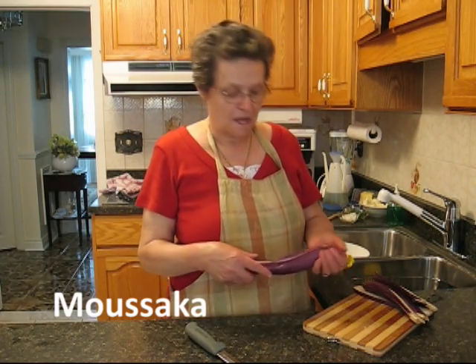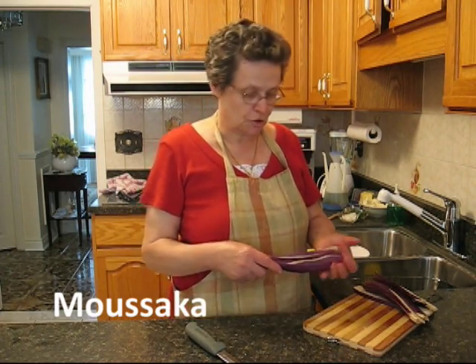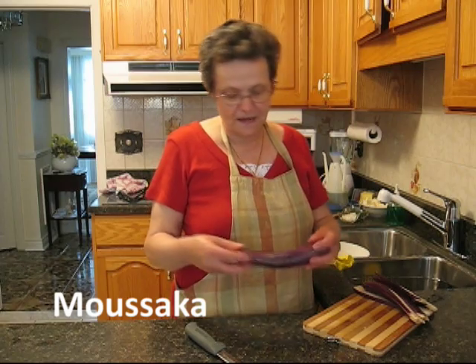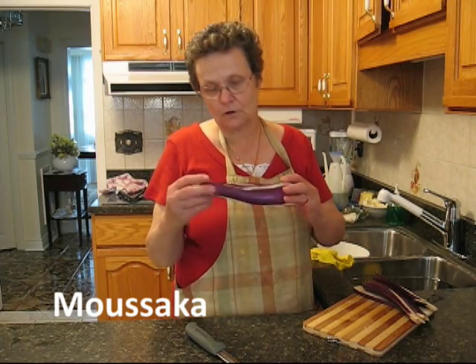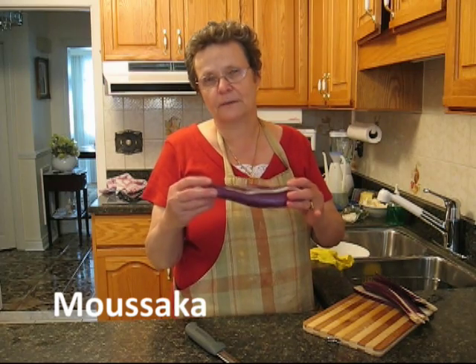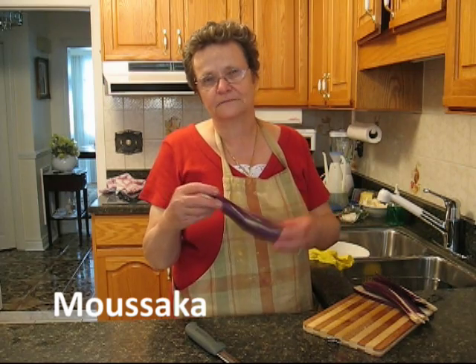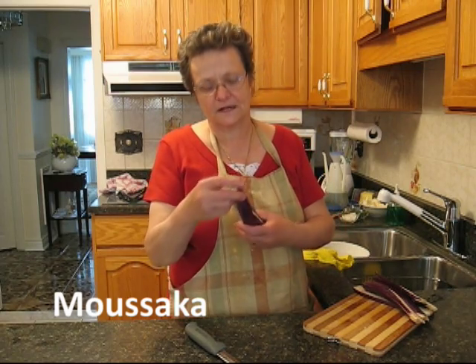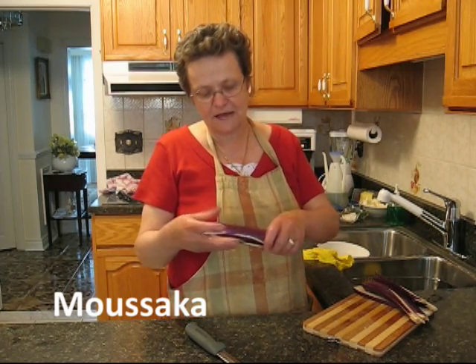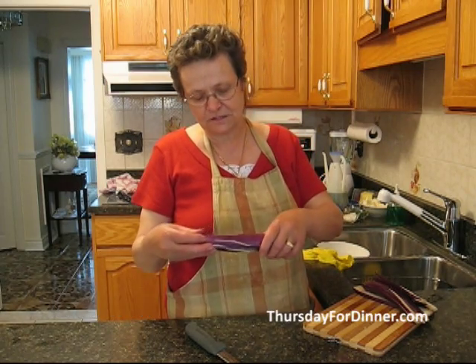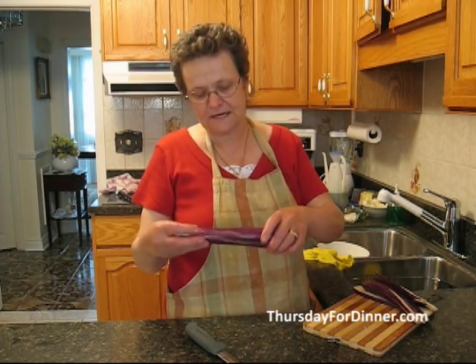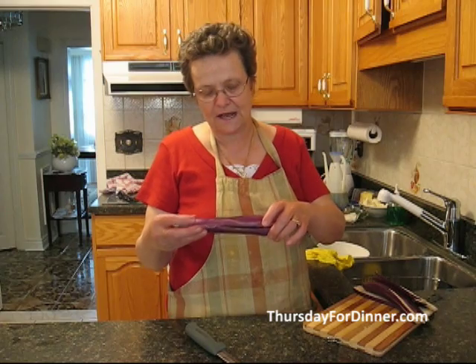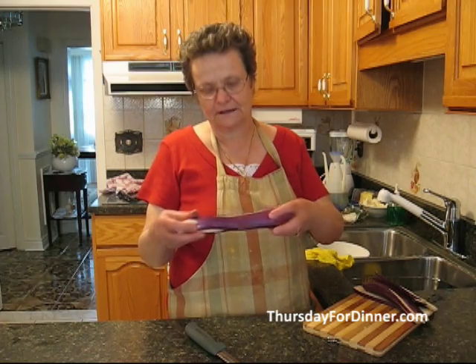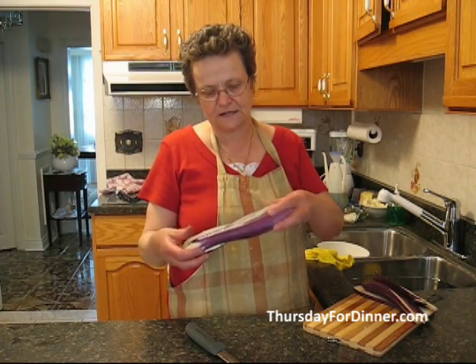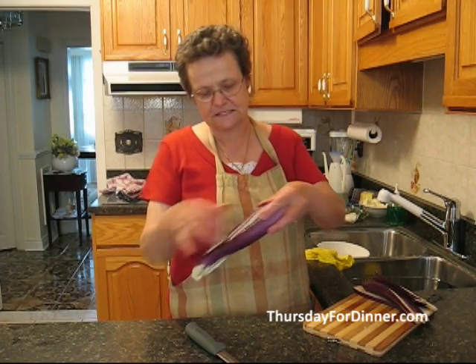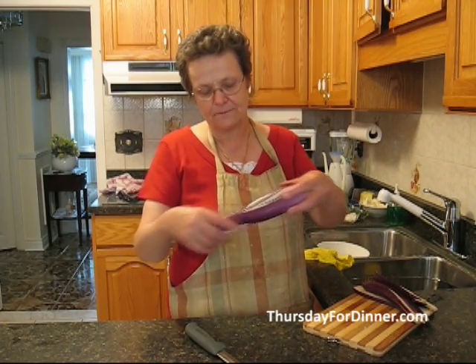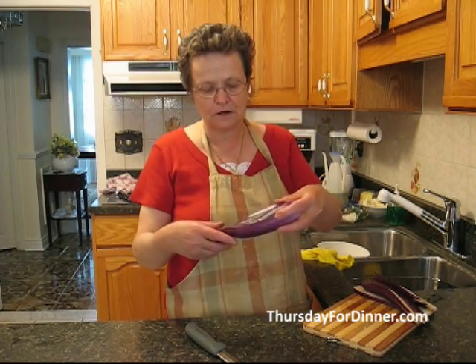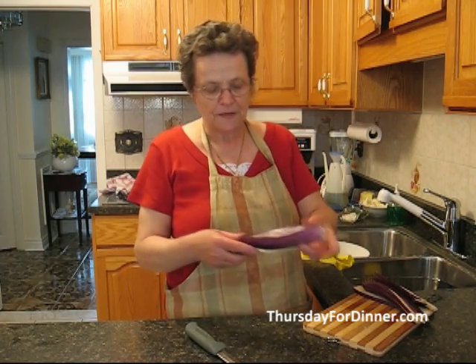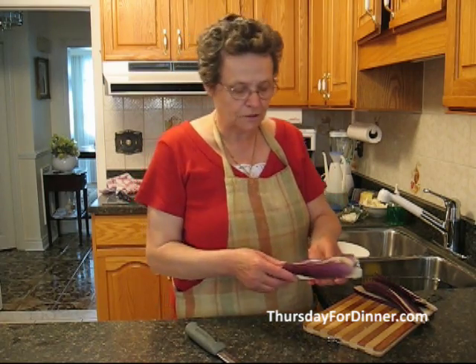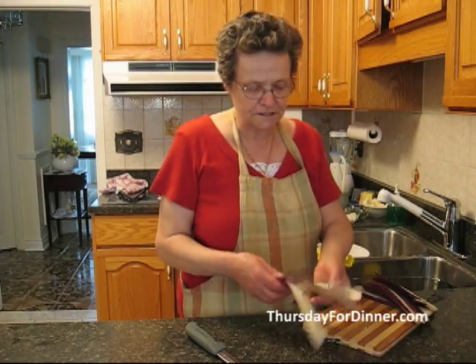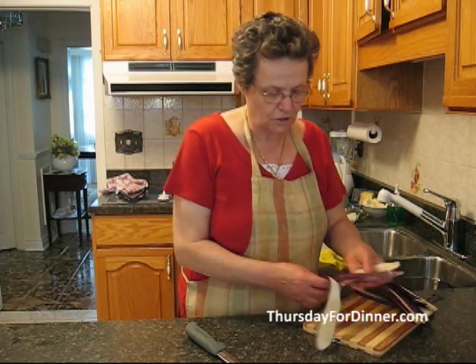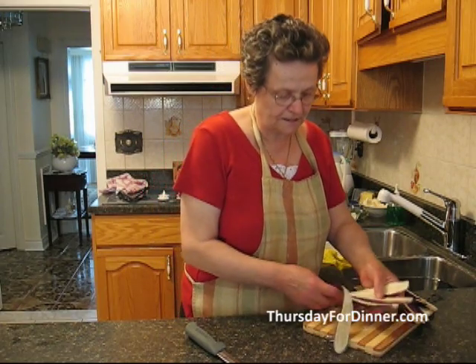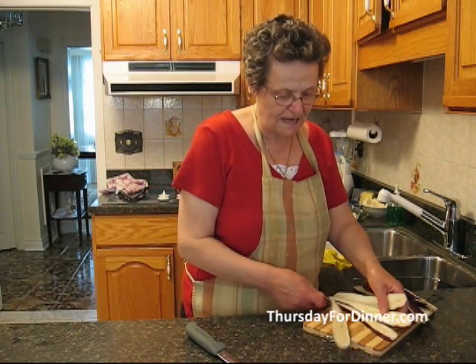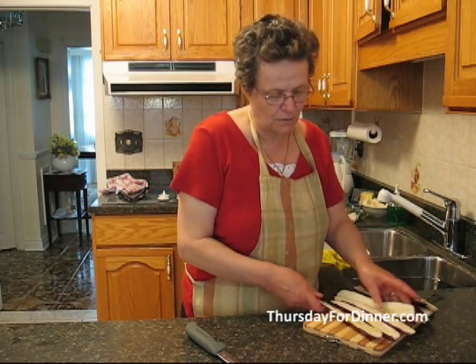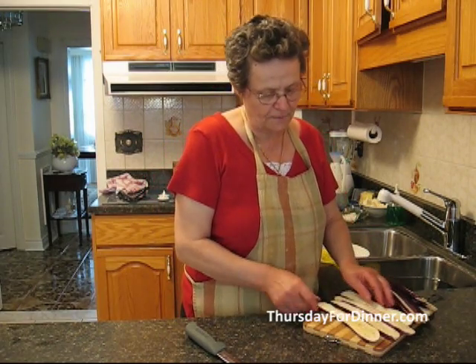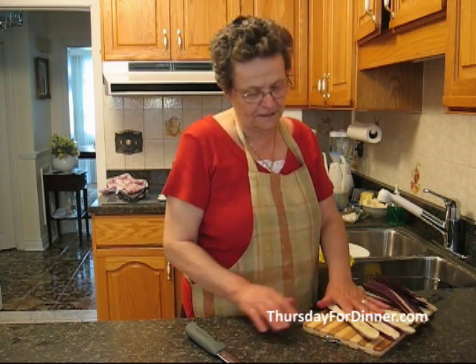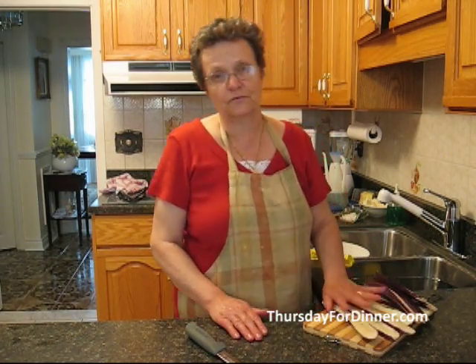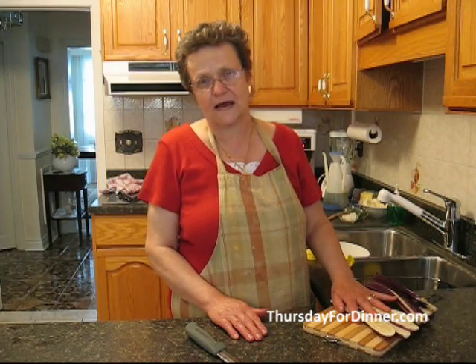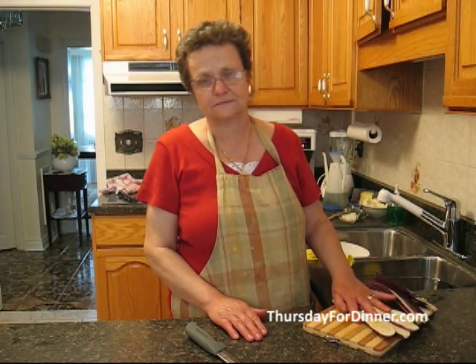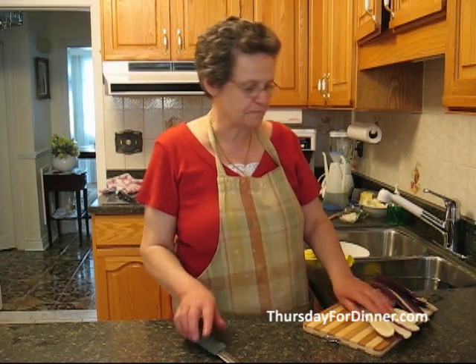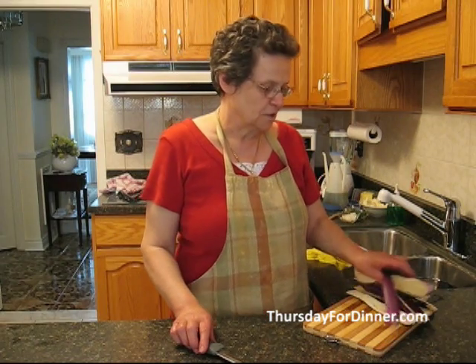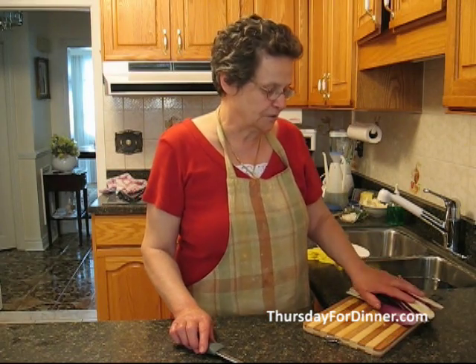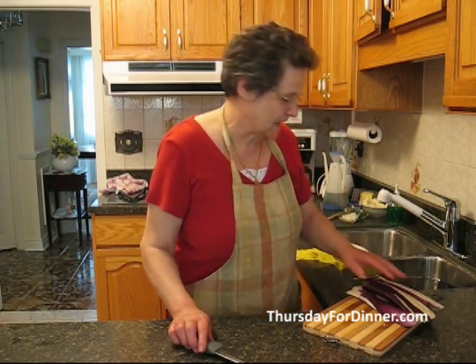You buy a nice long eggplant — this eggplant is called Indian eggplant. It's nice and slim and long. What you do is you cut it into slices, one eggplant into four slices. Then you put them aside.